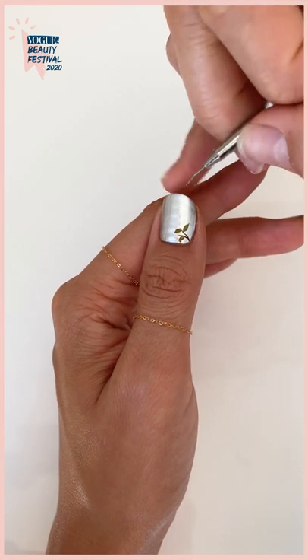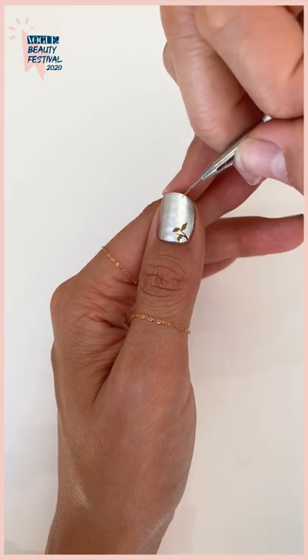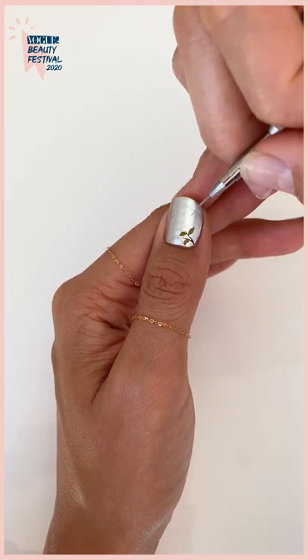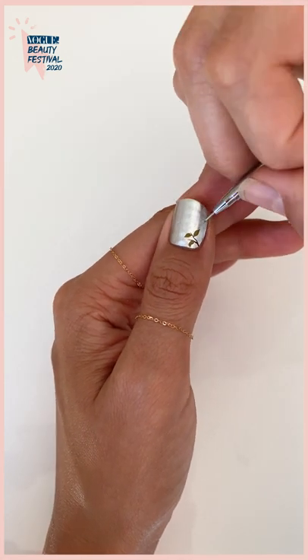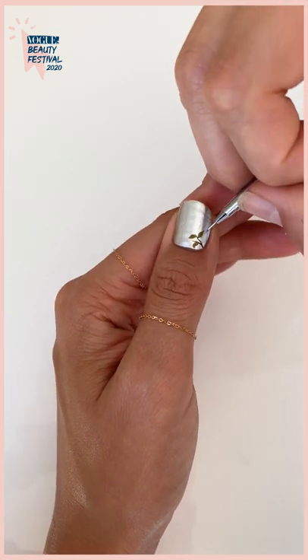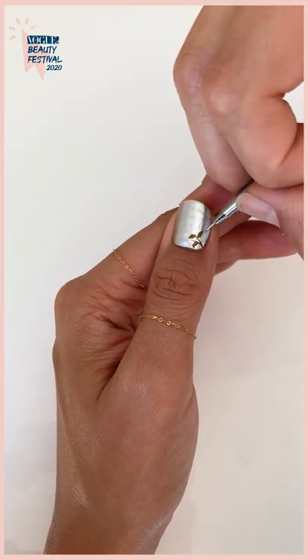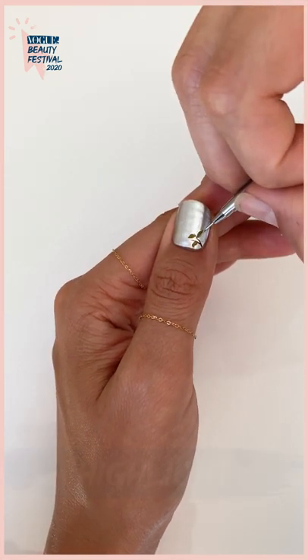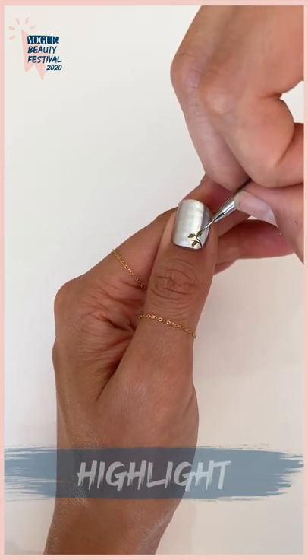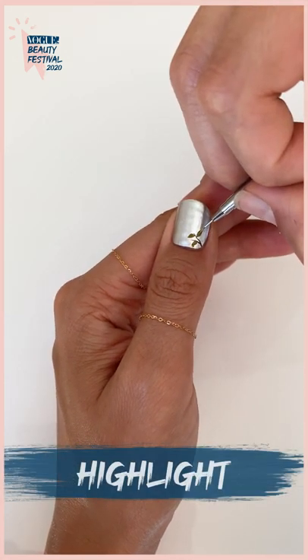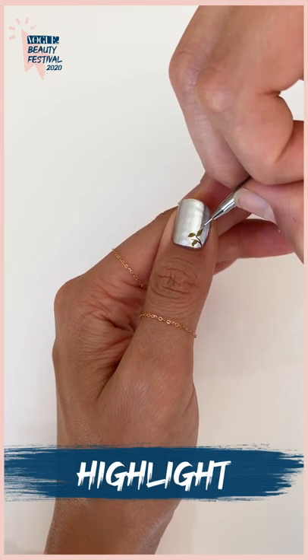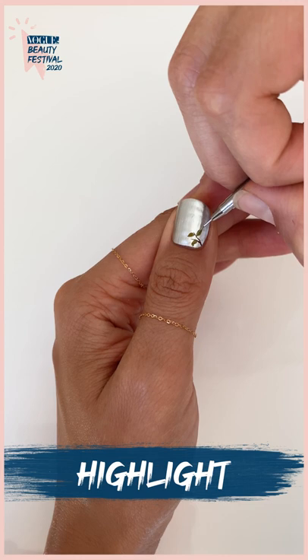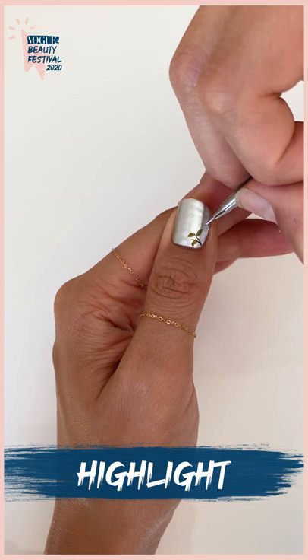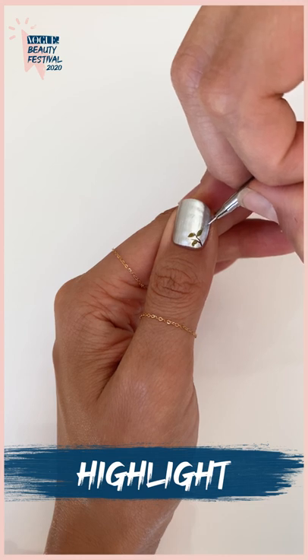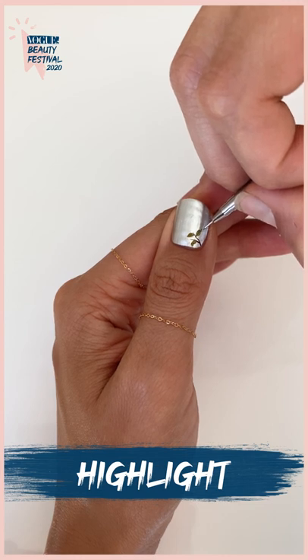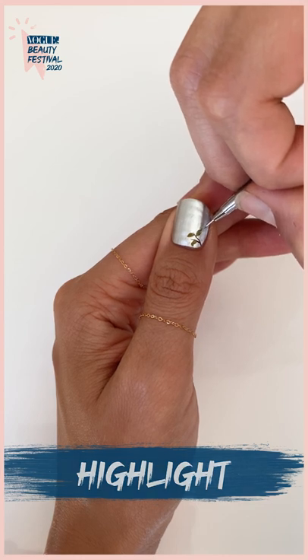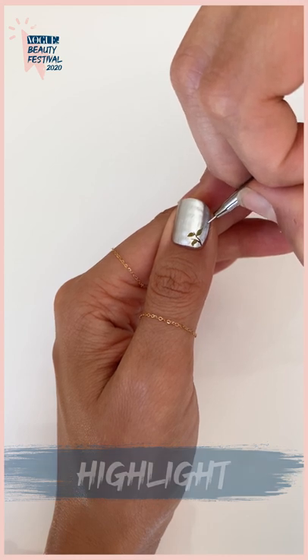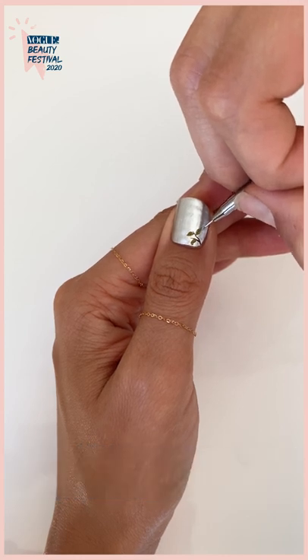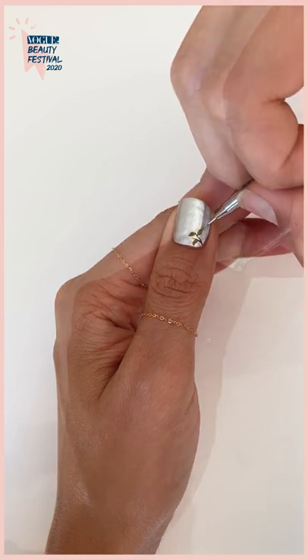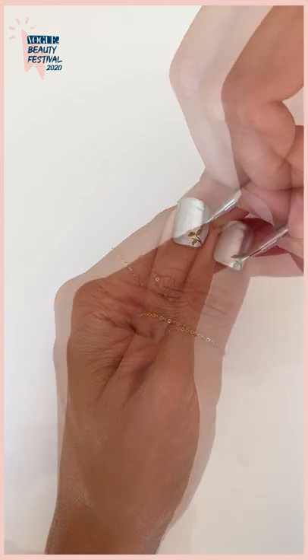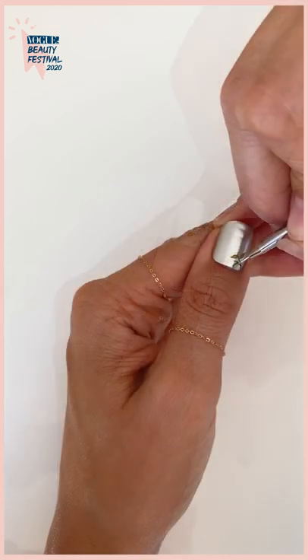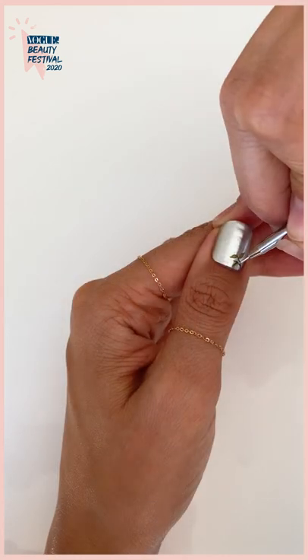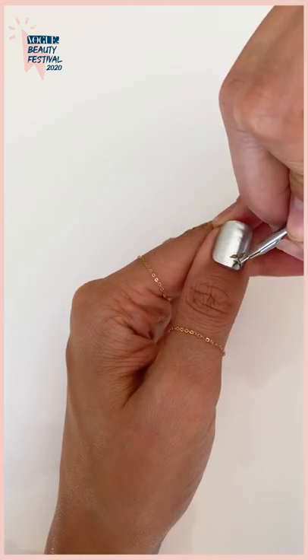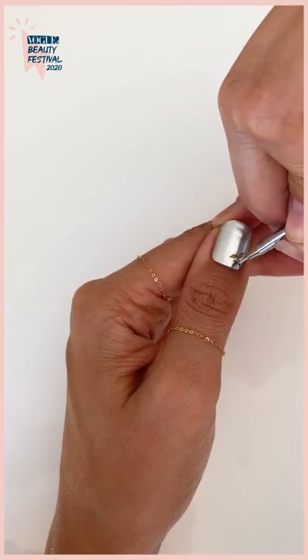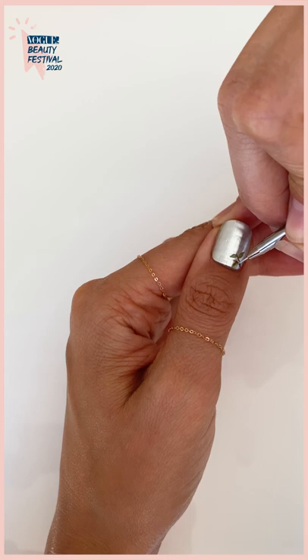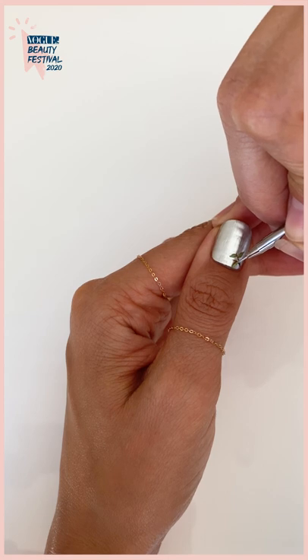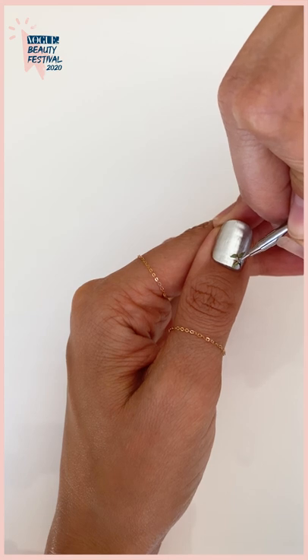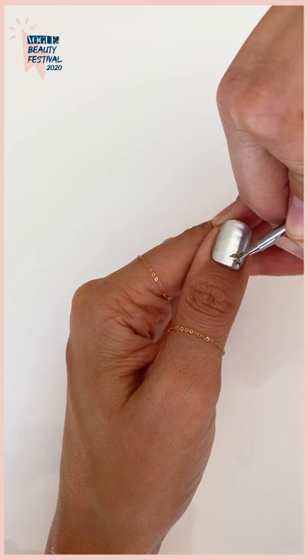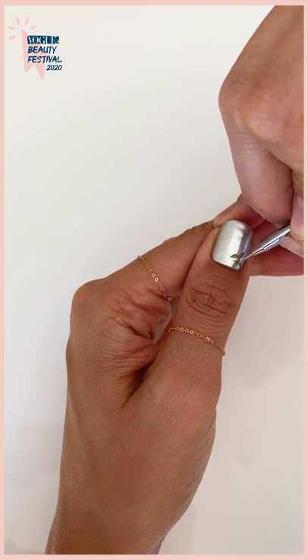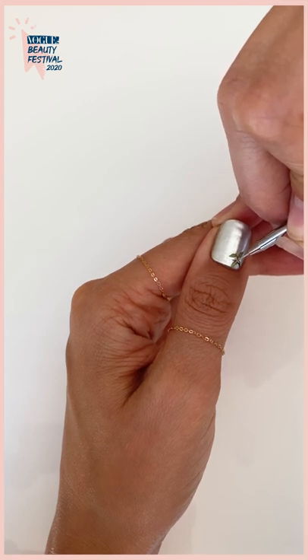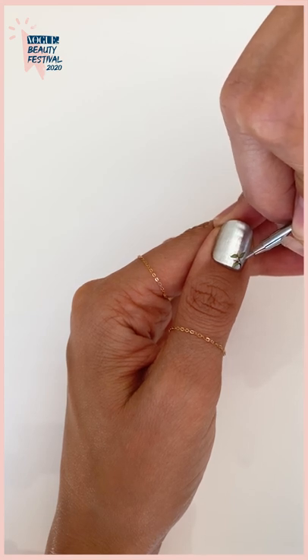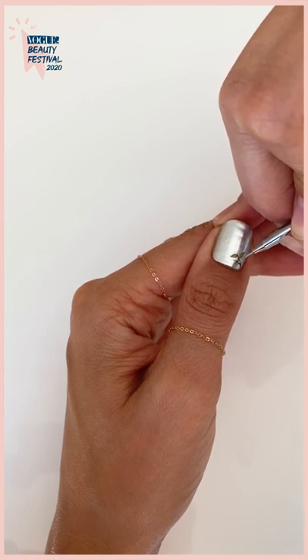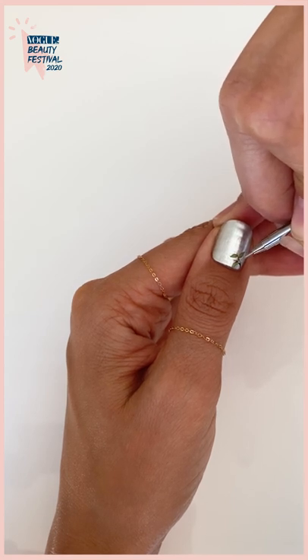Now I'm going to go in and just add a little bit of highlight to each leaf. It might not look like much now but it'll really help tie in the look in the end. It's all about those little details.